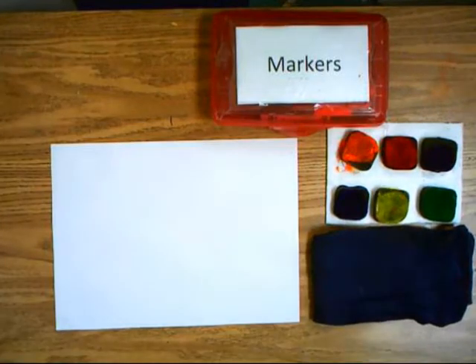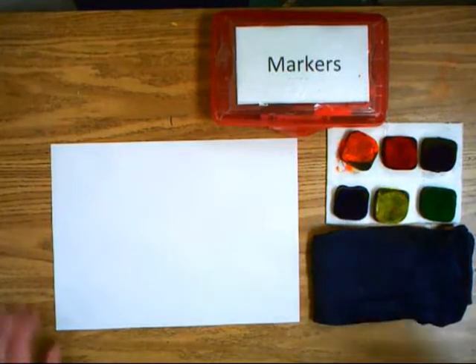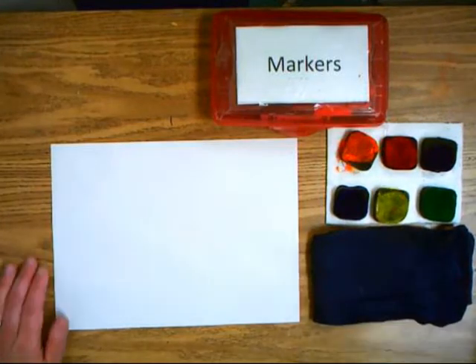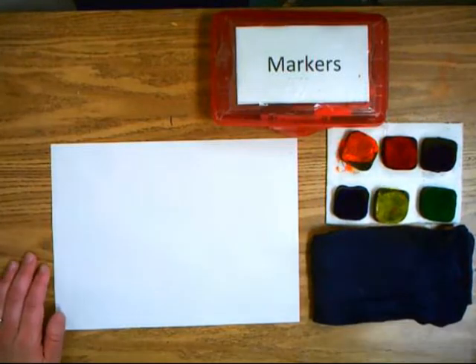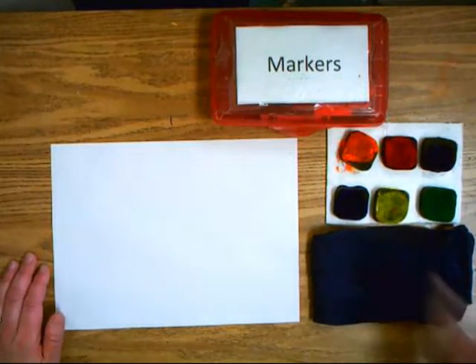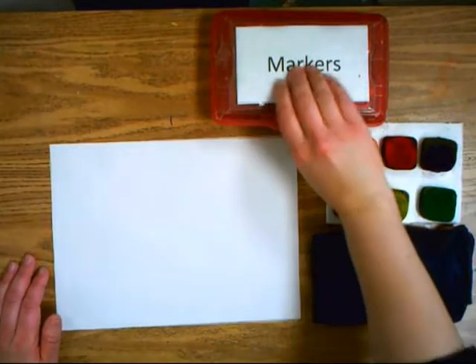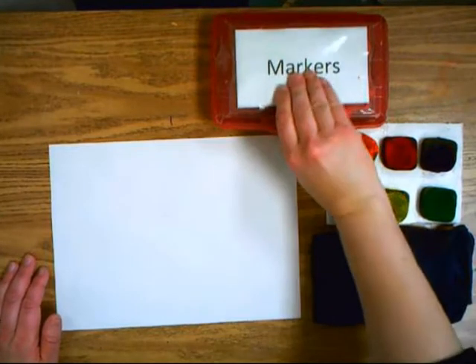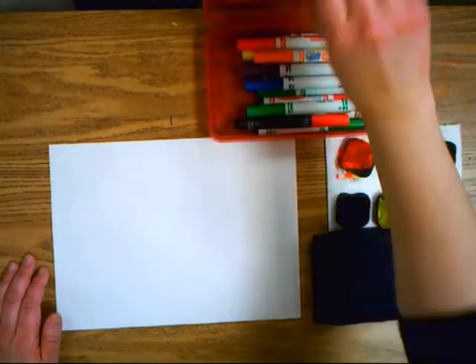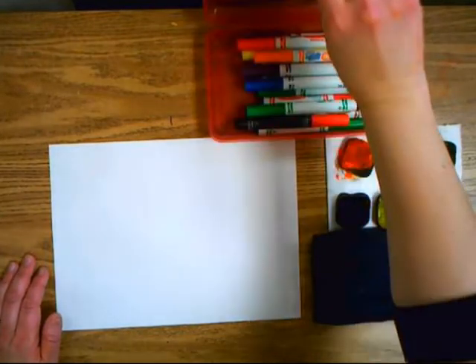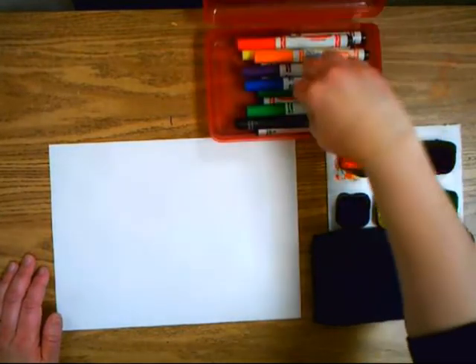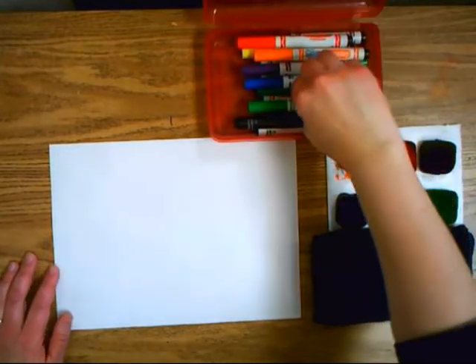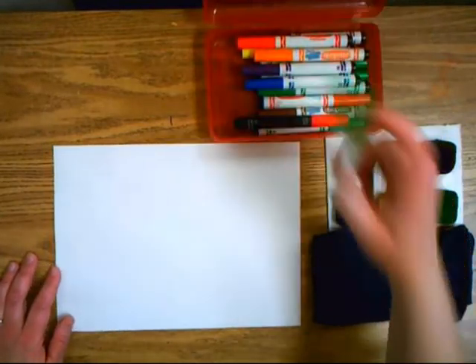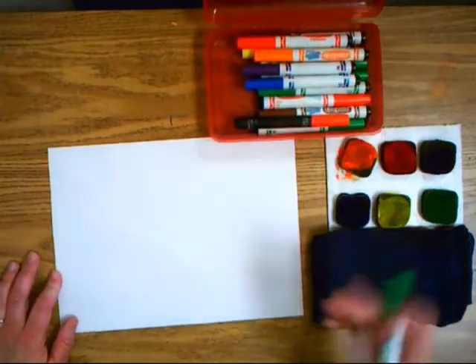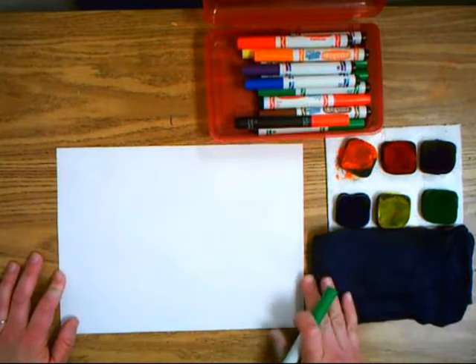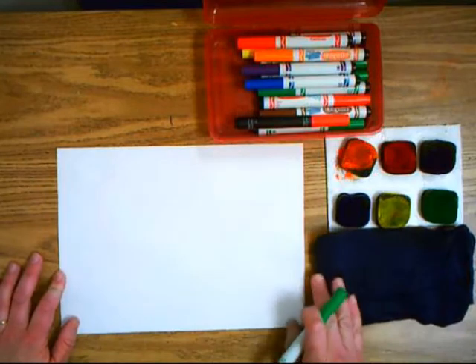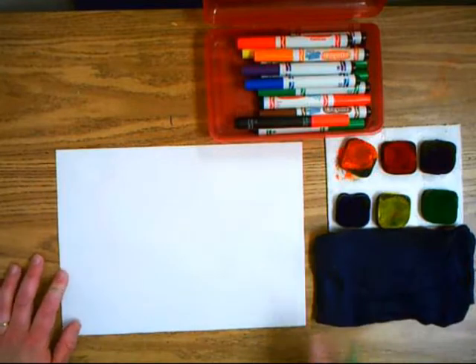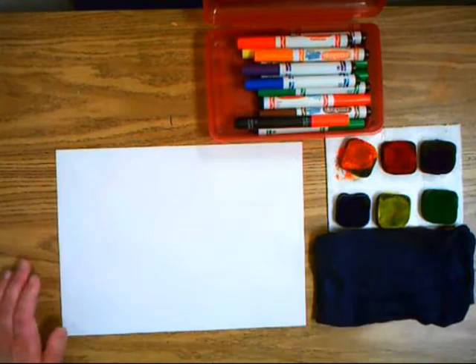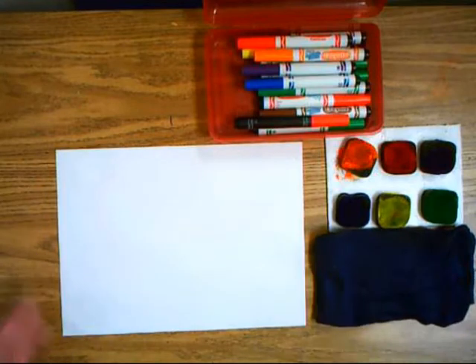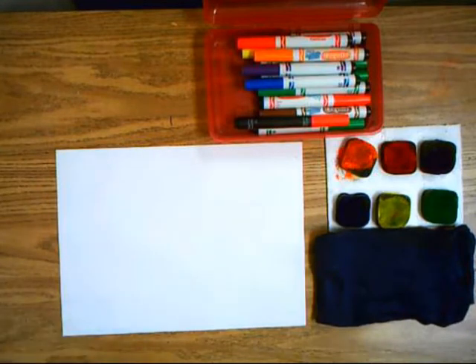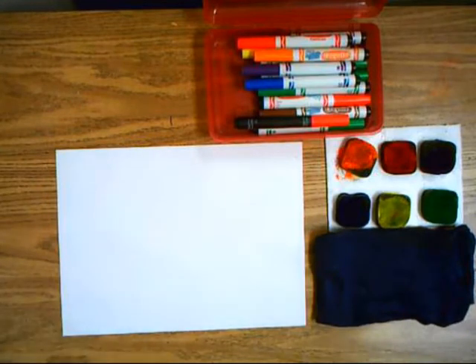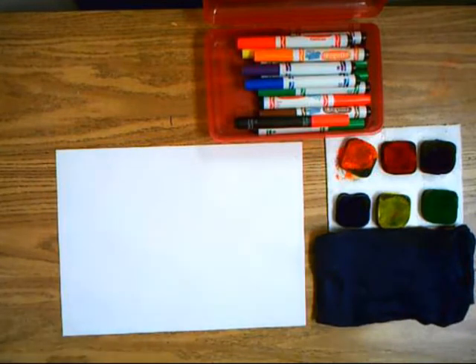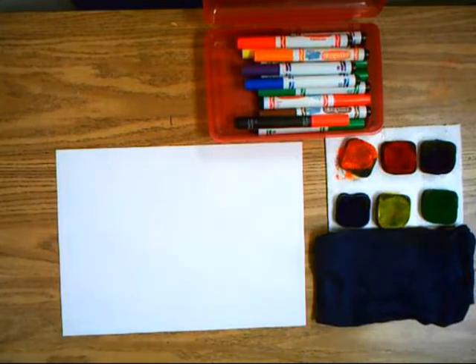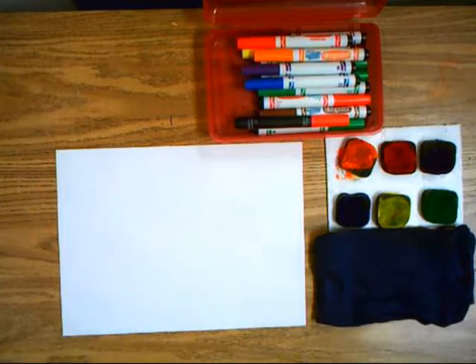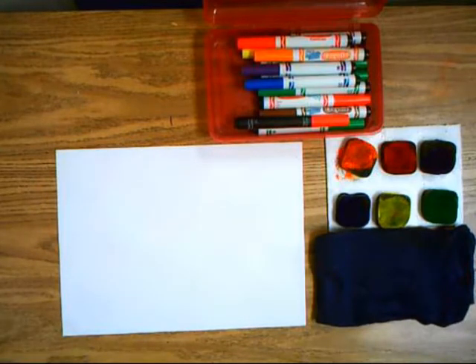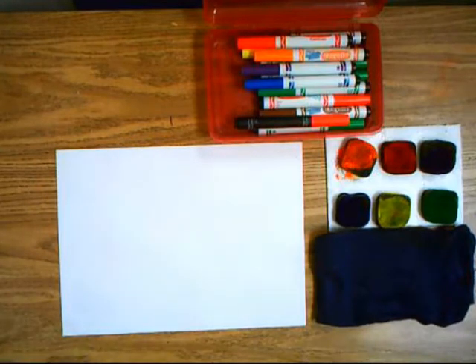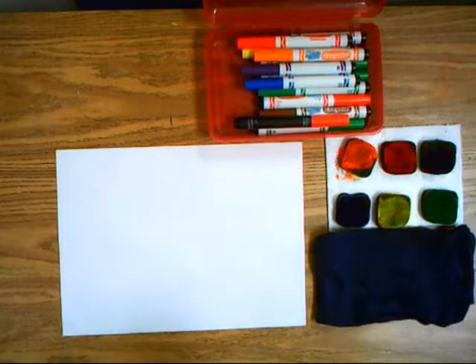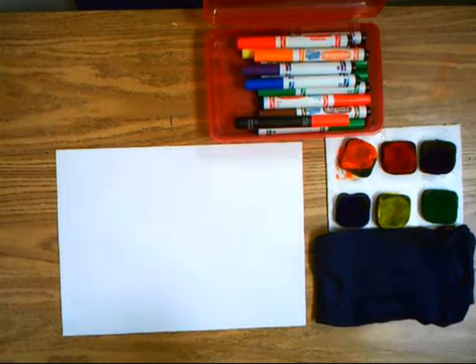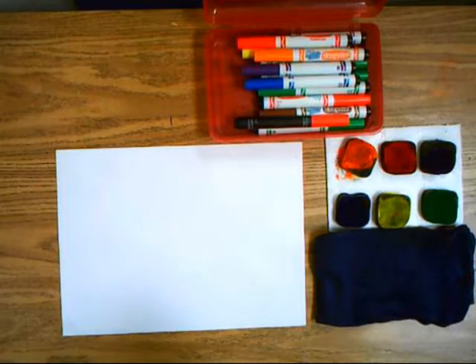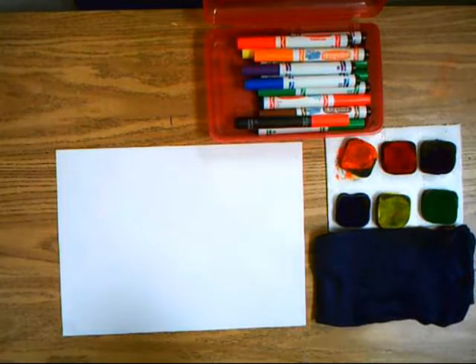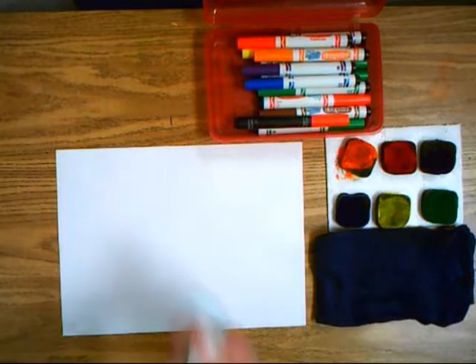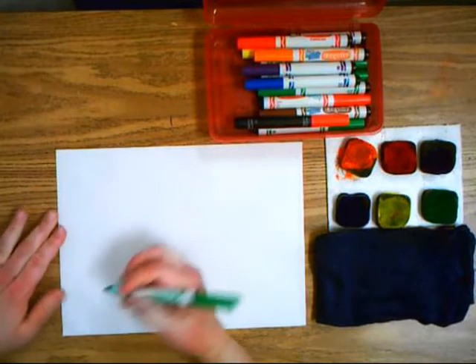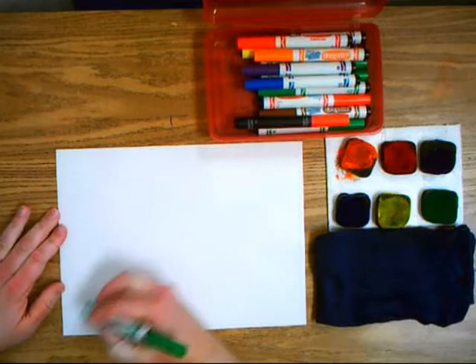Today we are going to make gardens and the only art tools we'll need are markers and our thumb.